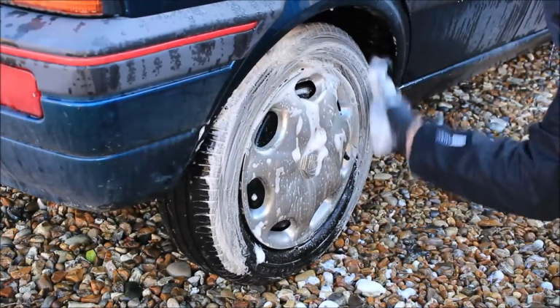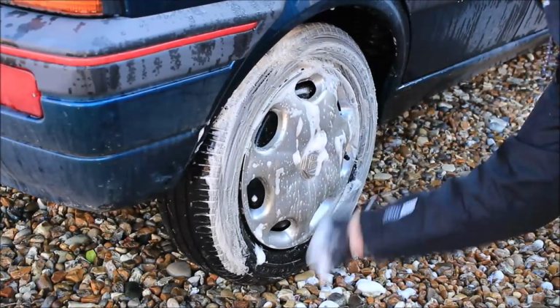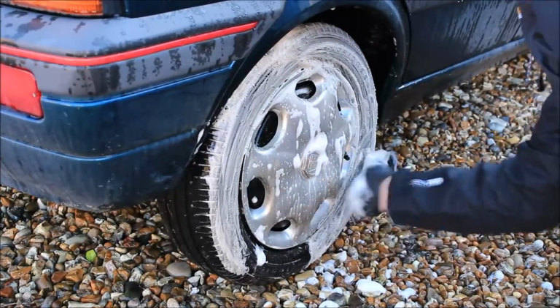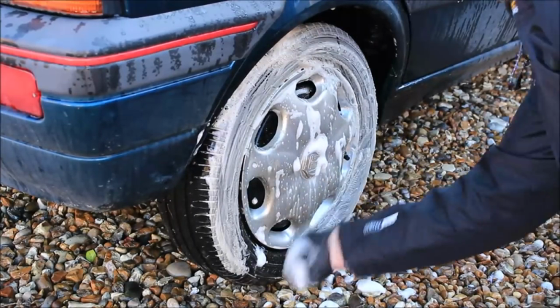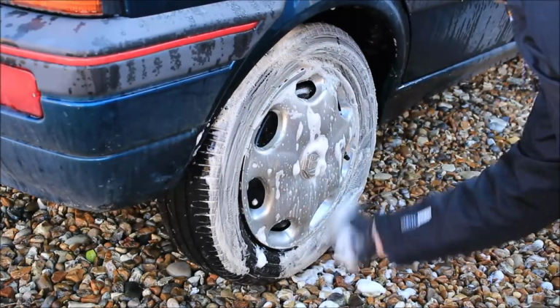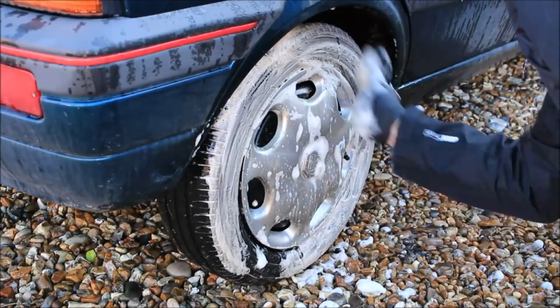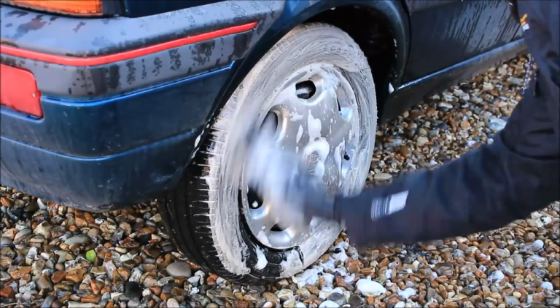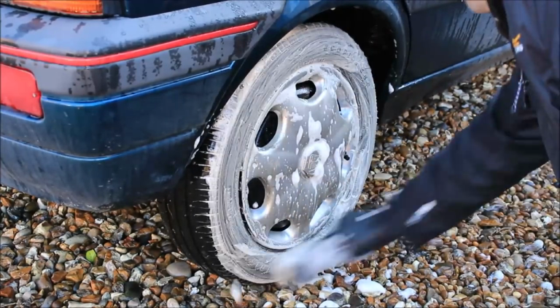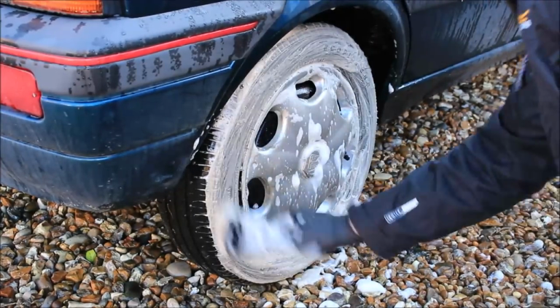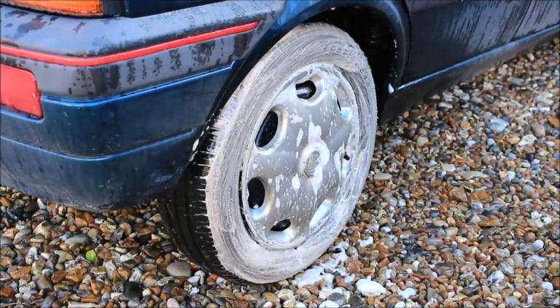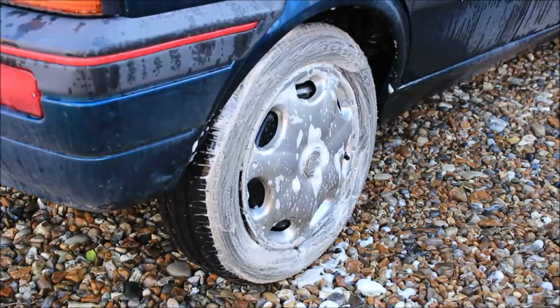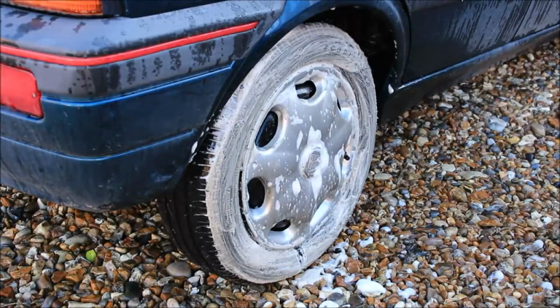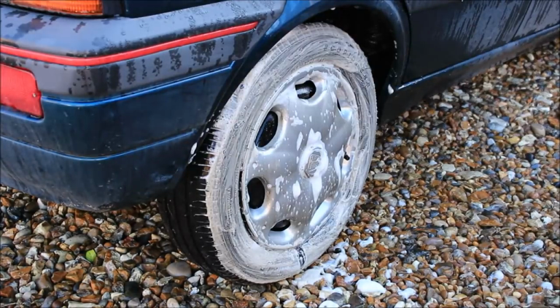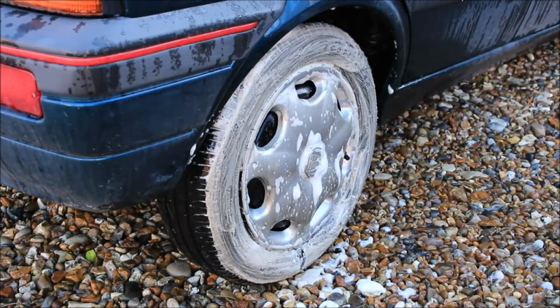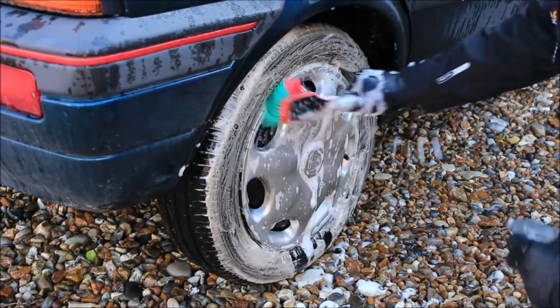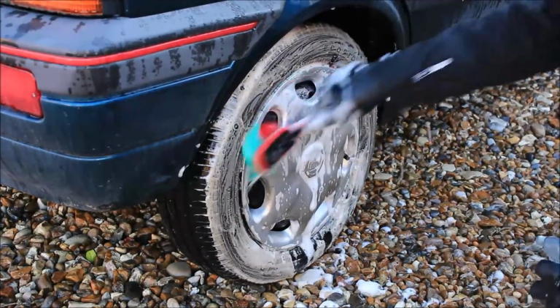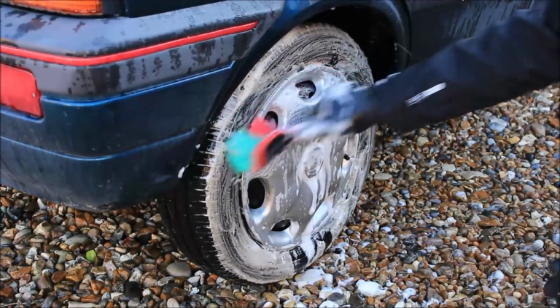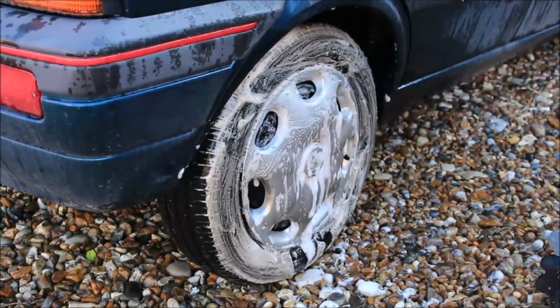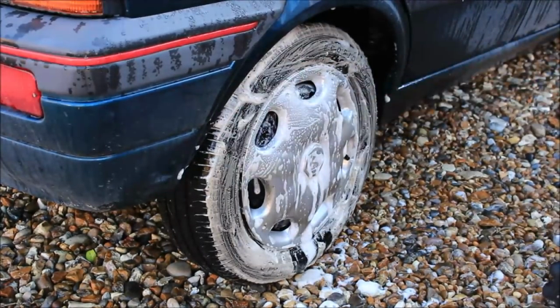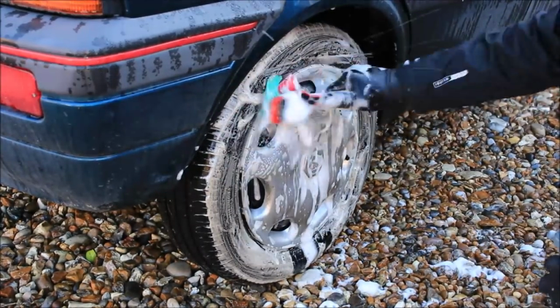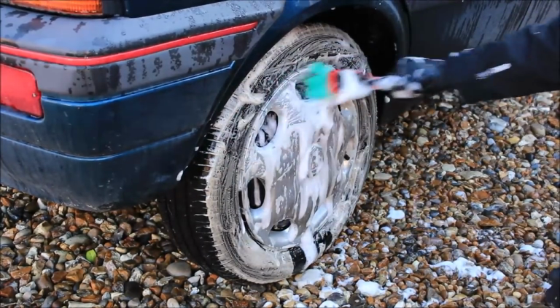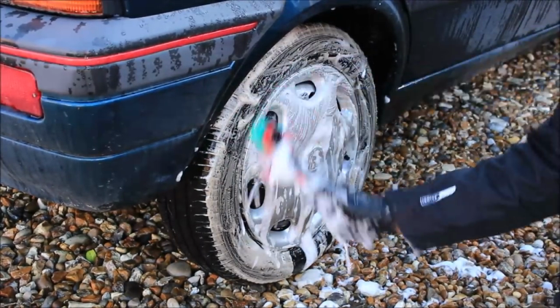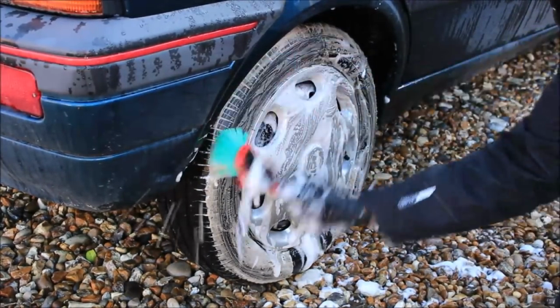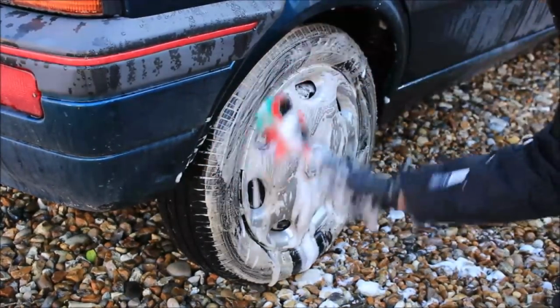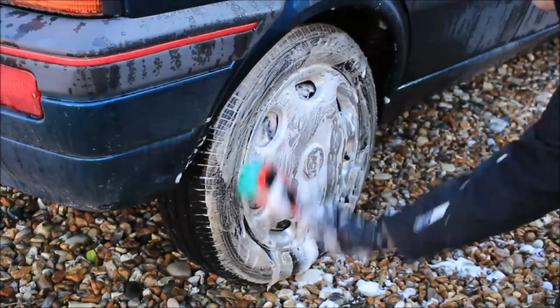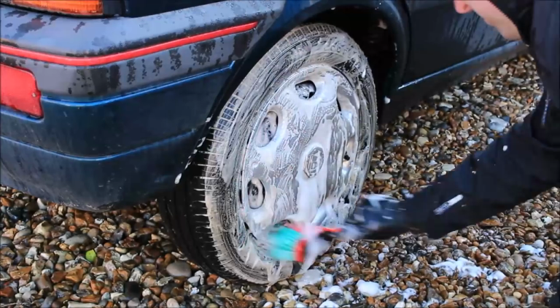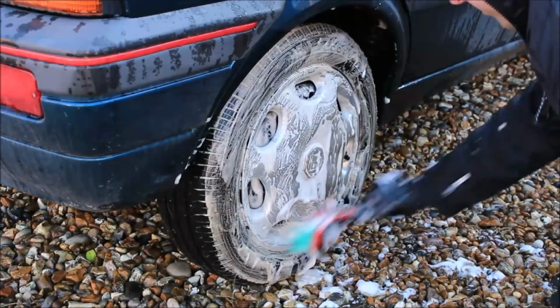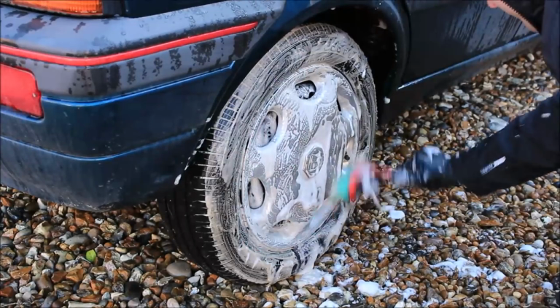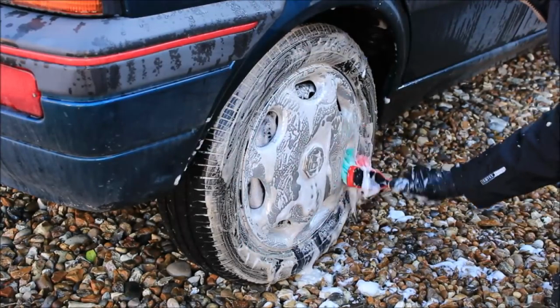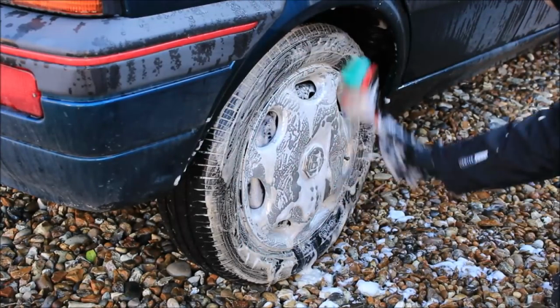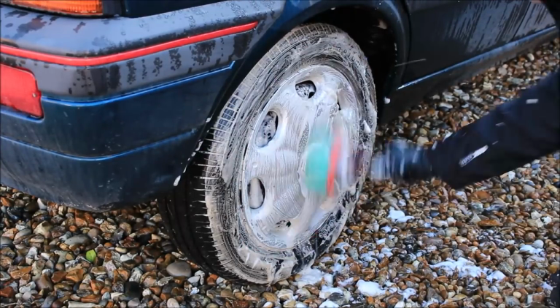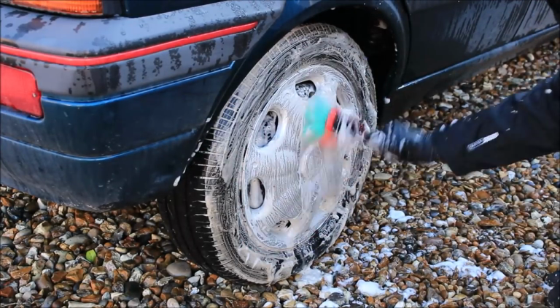My wife loves this car. She did have a C-plate one, a 1986 one. She managed to stick that in a hedge. Don't do the same to this, will you dear?